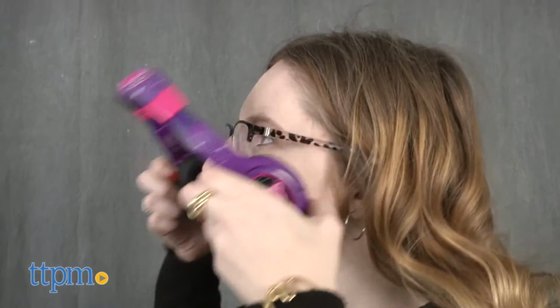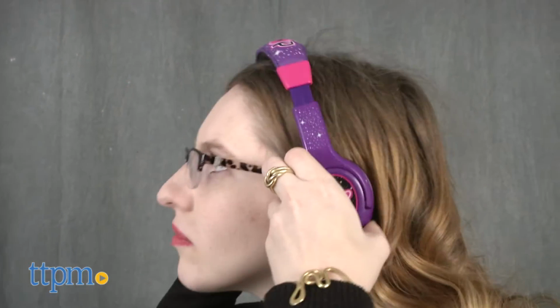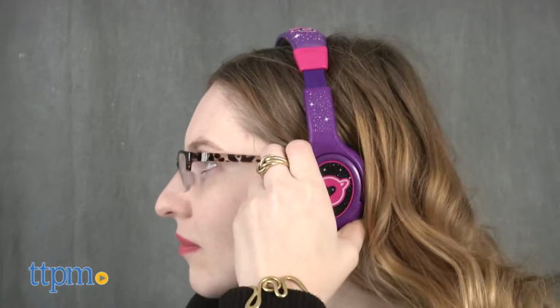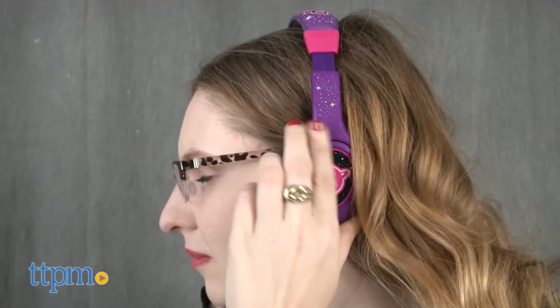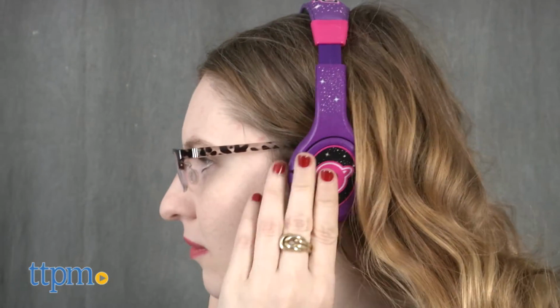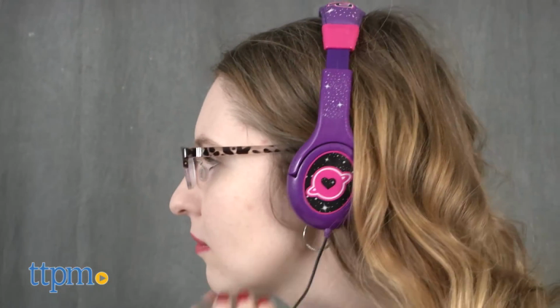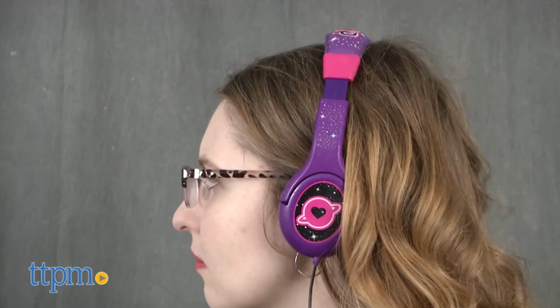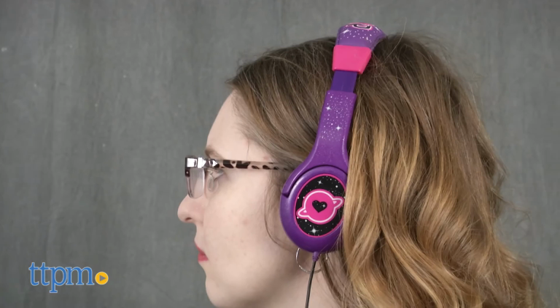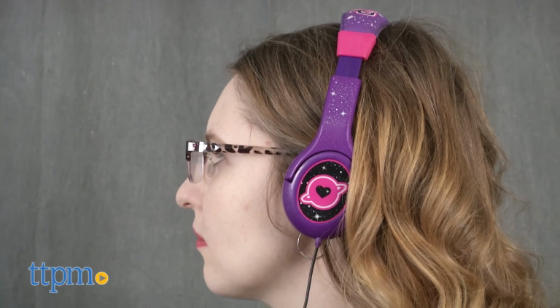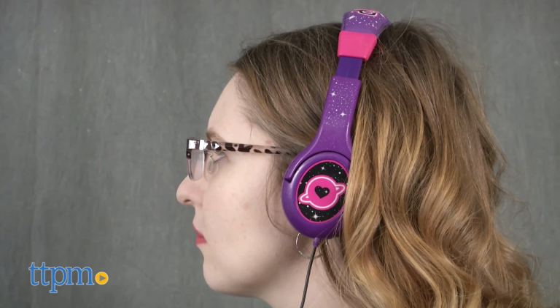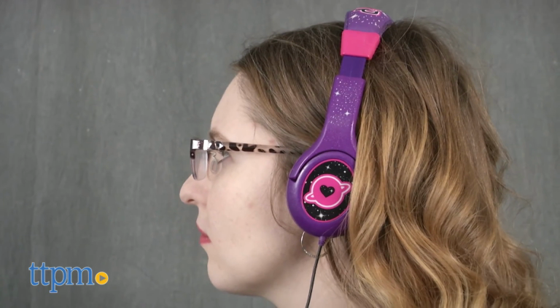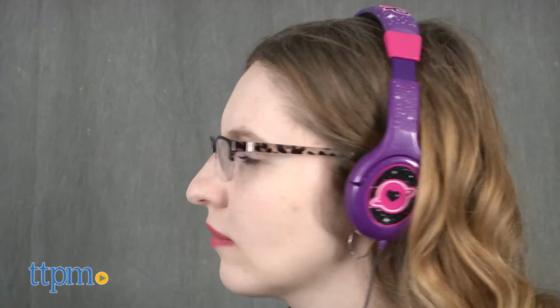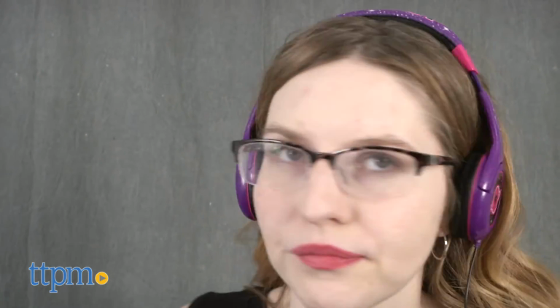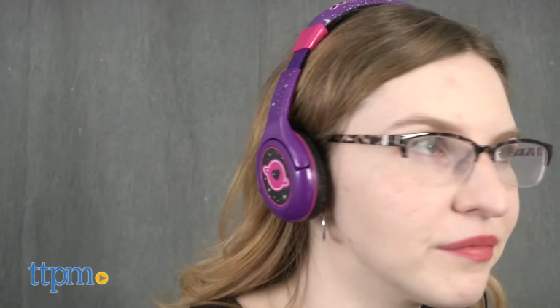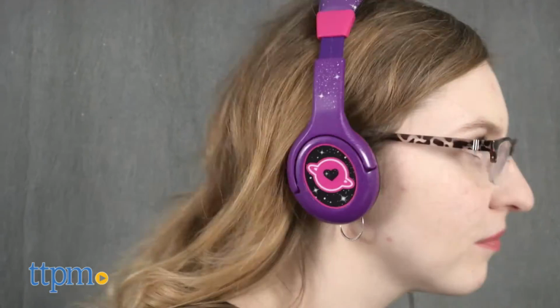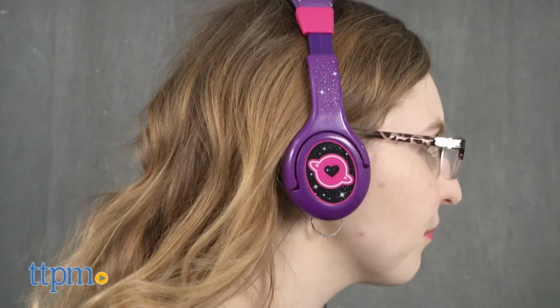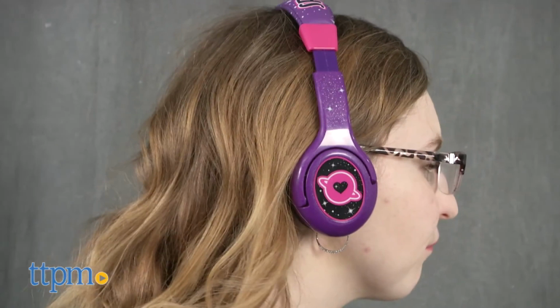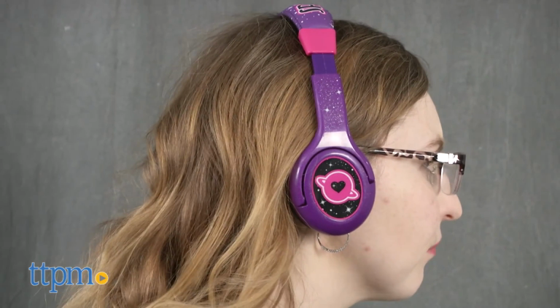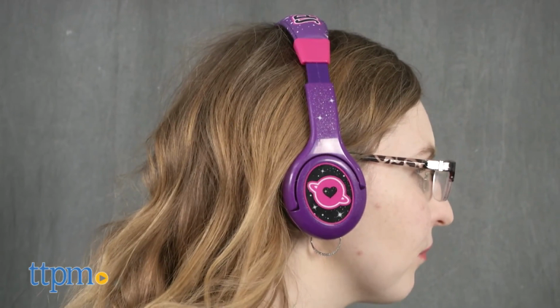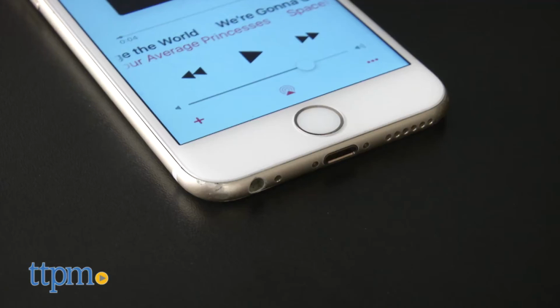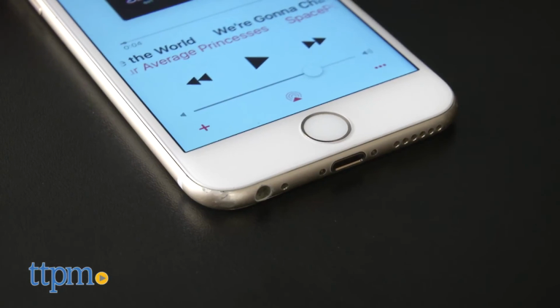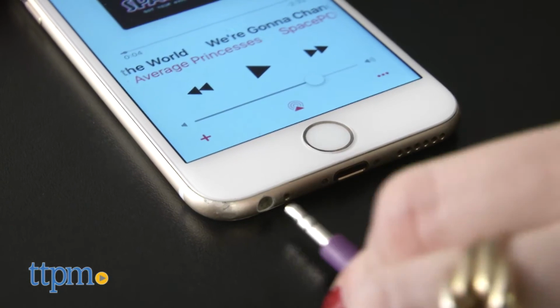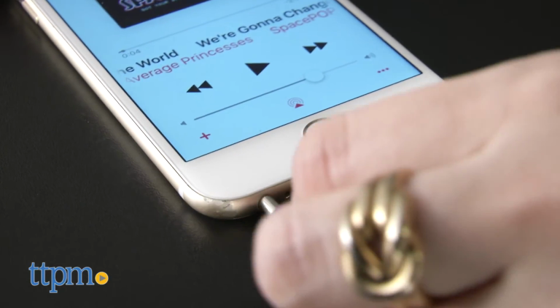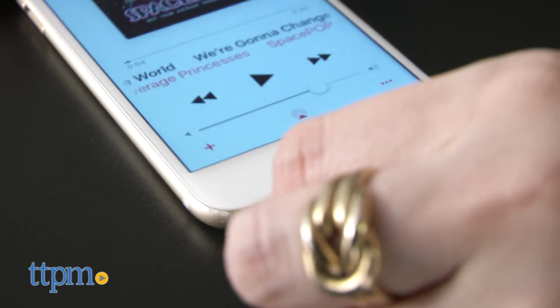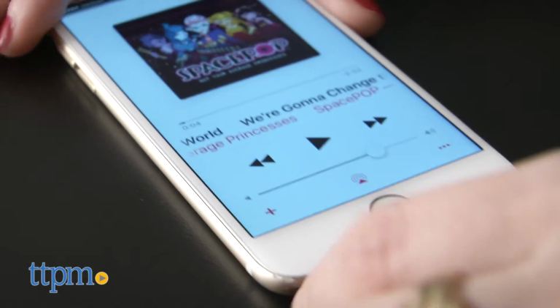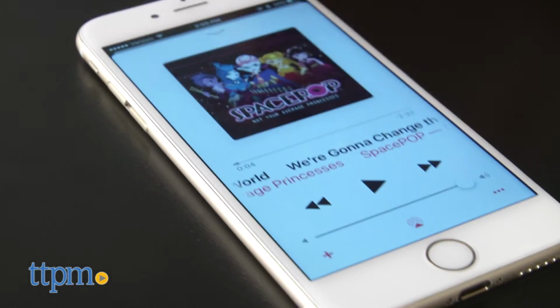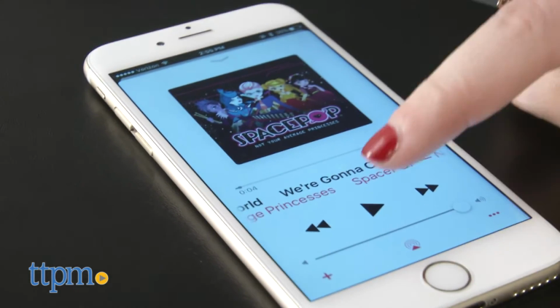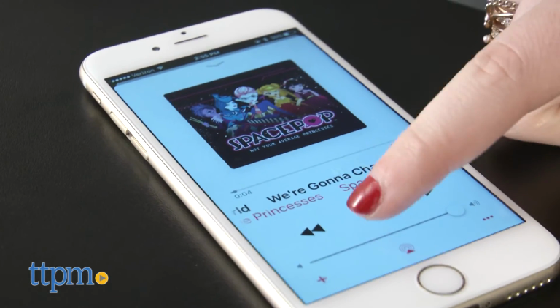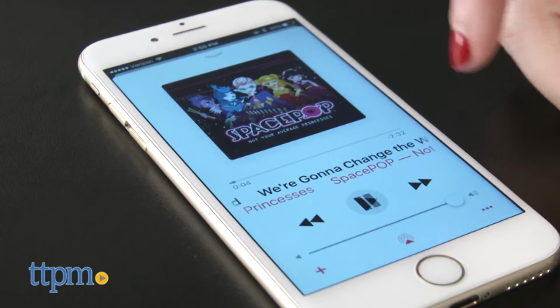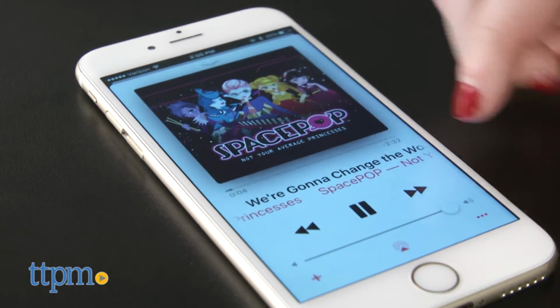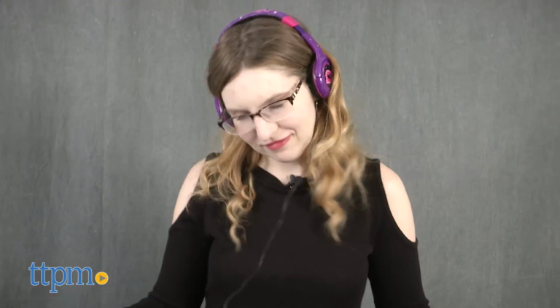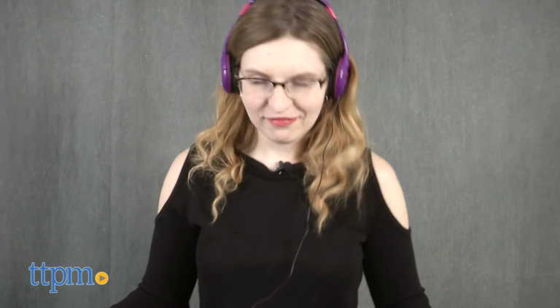While the high setting is not recommended for iOS or Android devices, when listening we found the volume changes to be pretty subtle, so parents will still want to monitor their child's listening use. In general, if you can hear the music outside the headphones, turn it down.